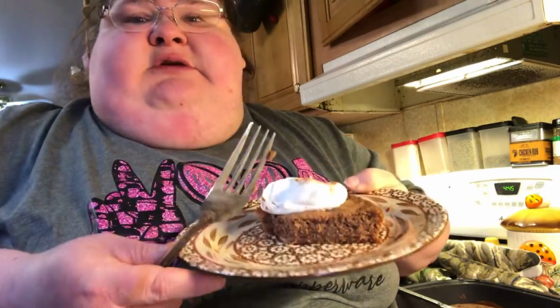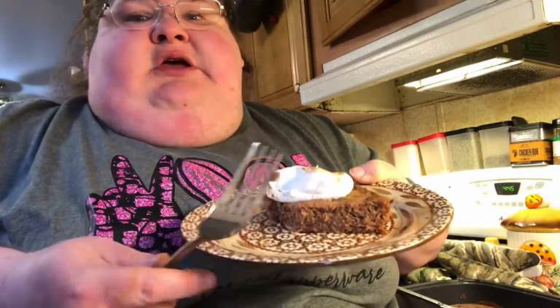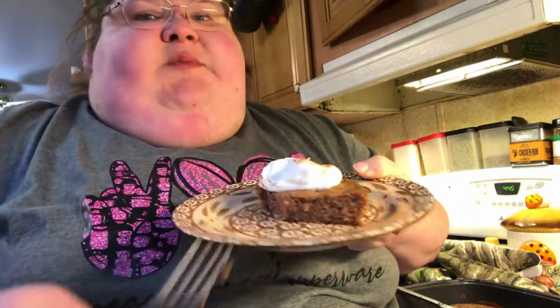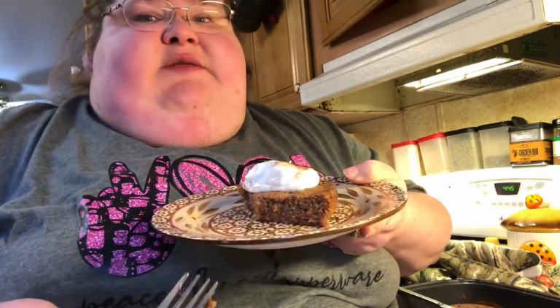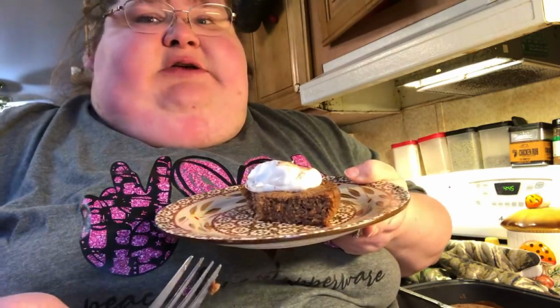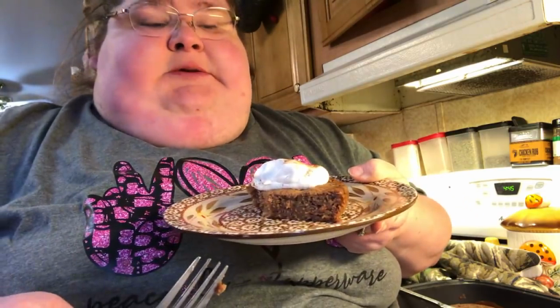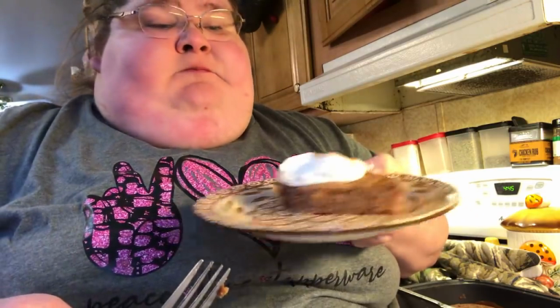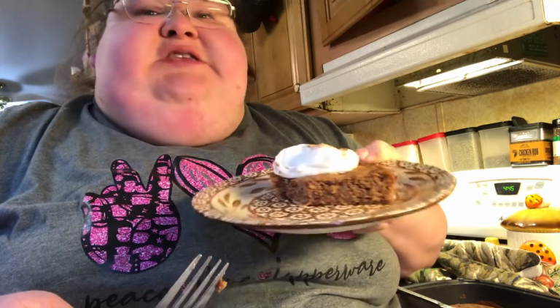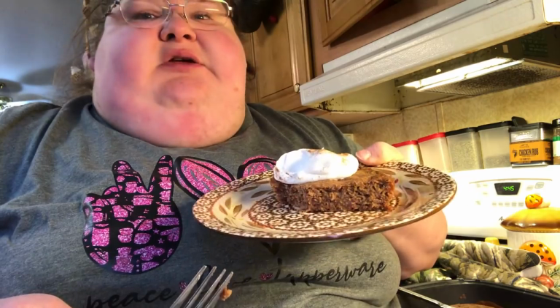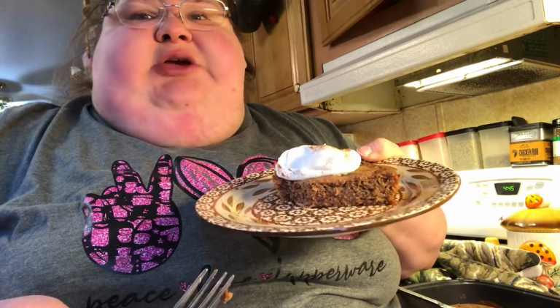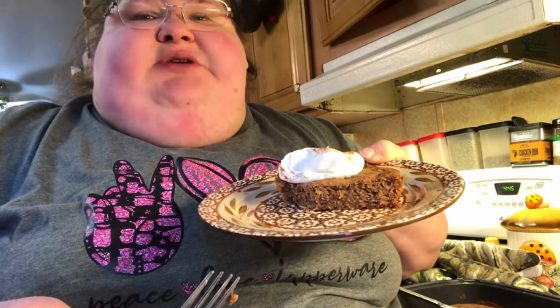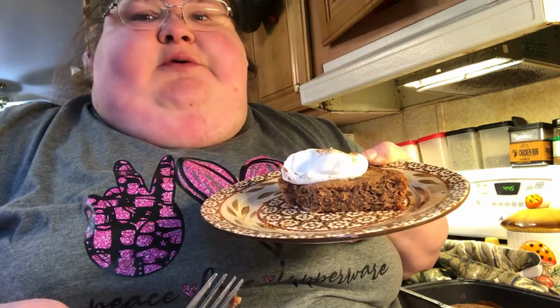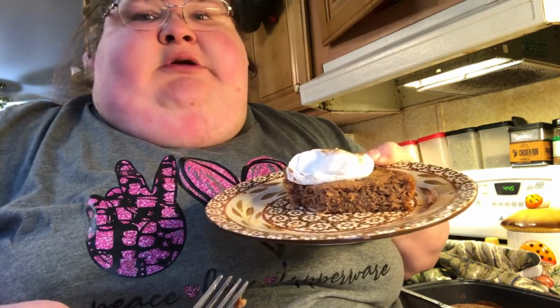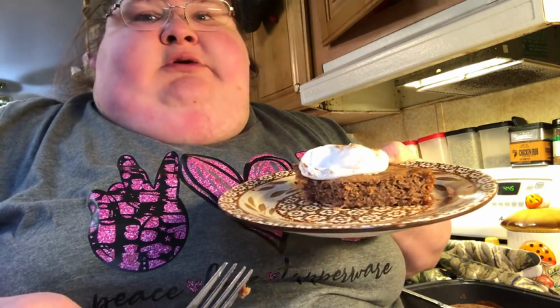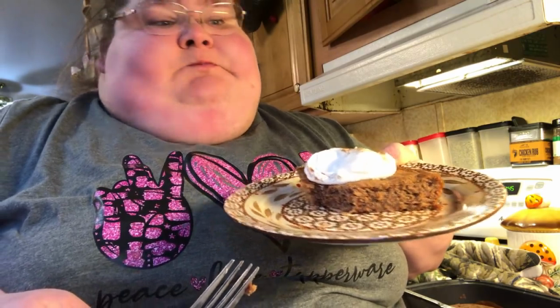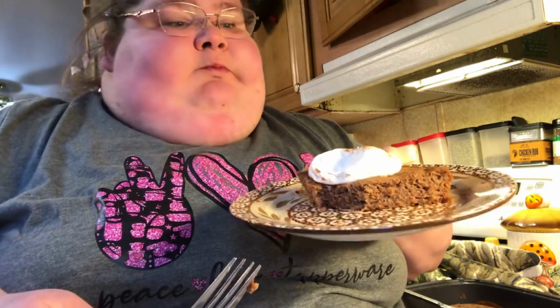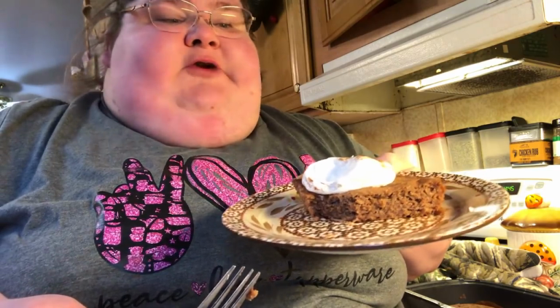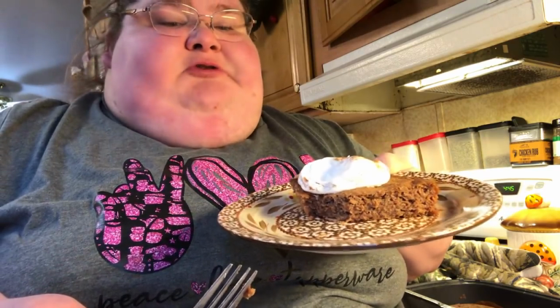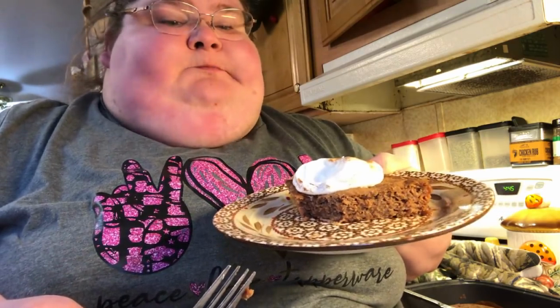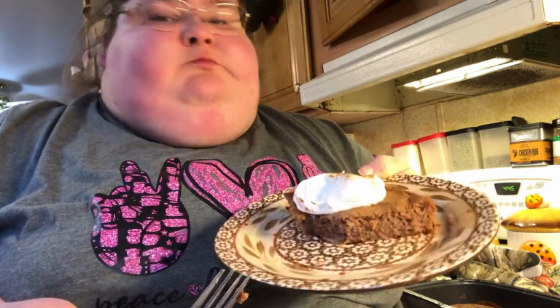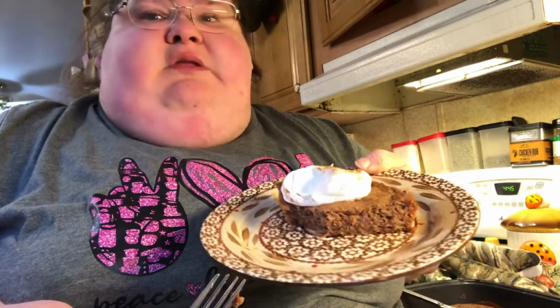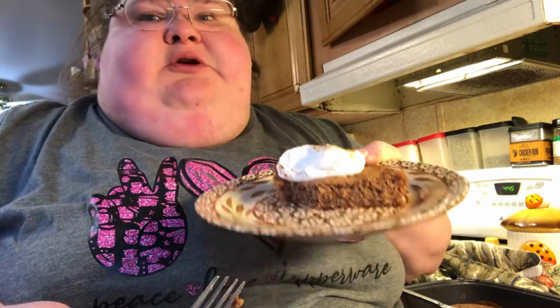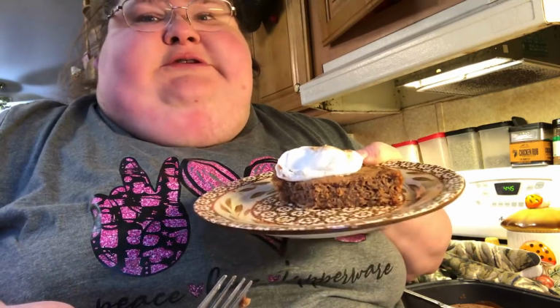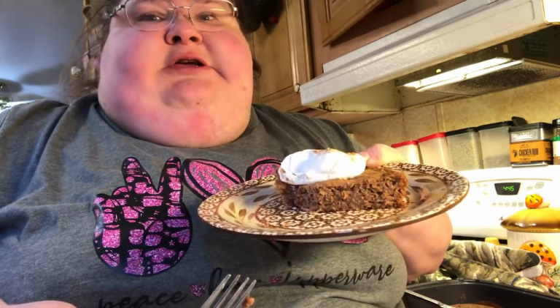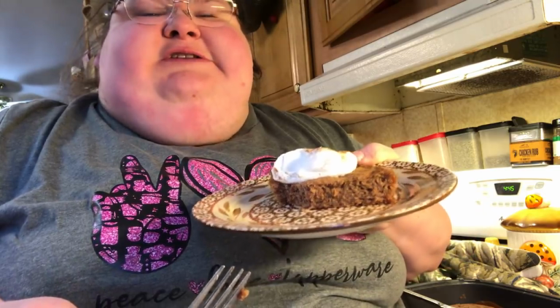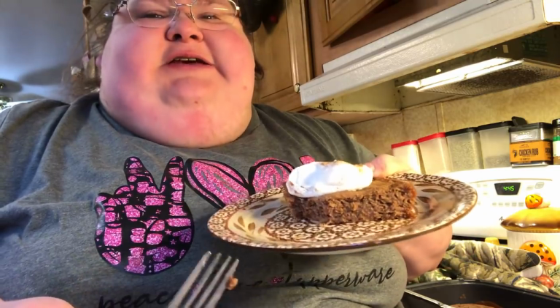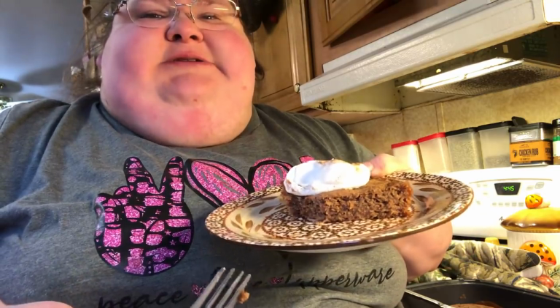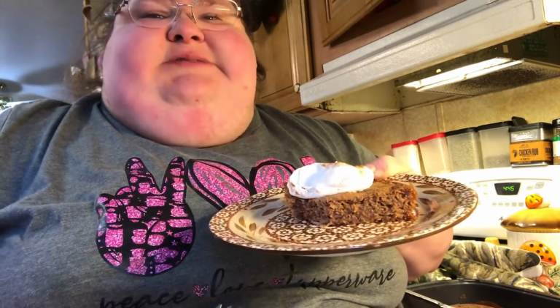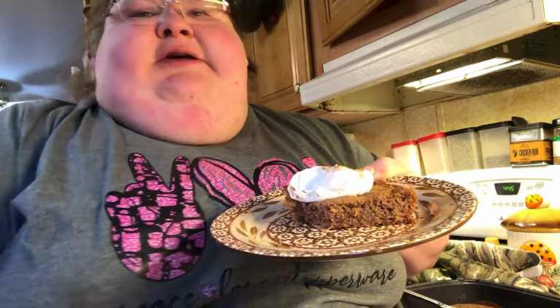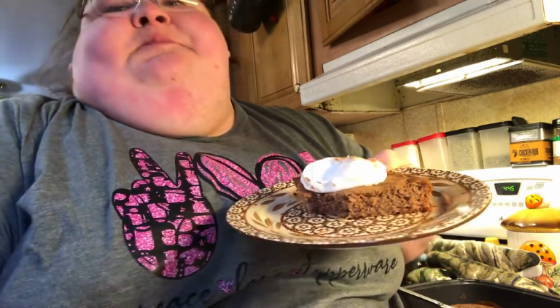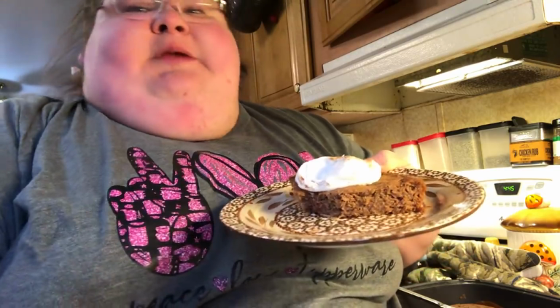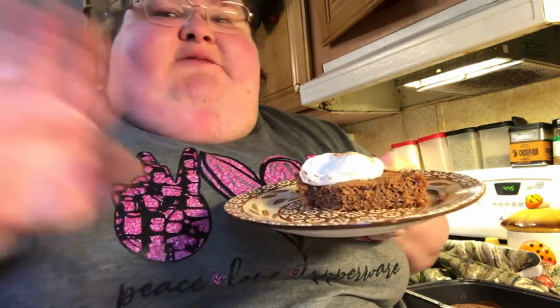I hope you try this recipe — it's super good on your Easter table. It's a wonderful dessert for Easter. See you in the next episode. I'm Sarah, bye everybody.